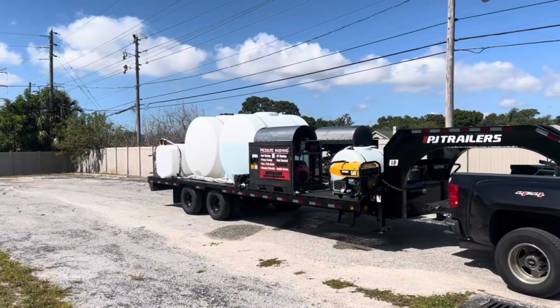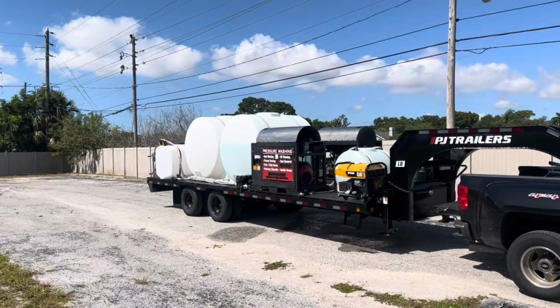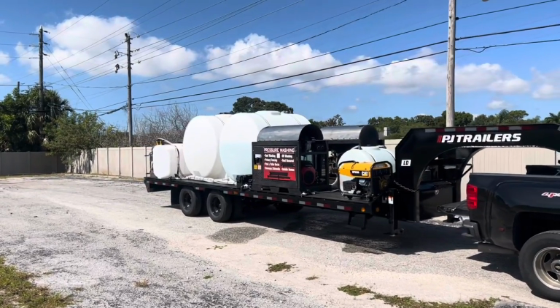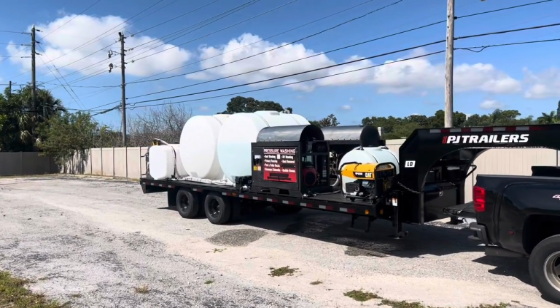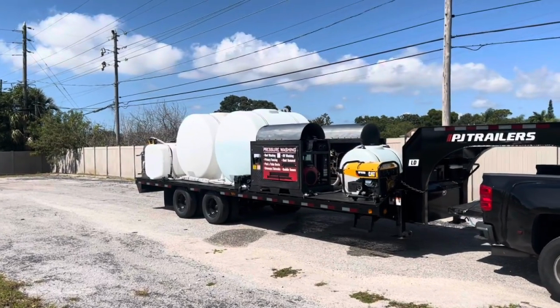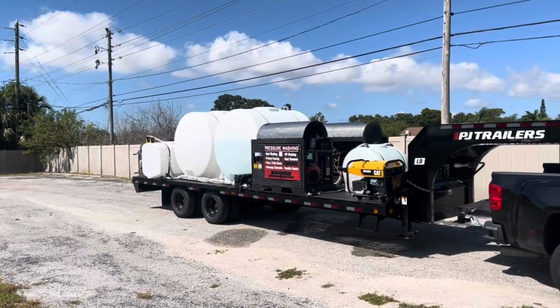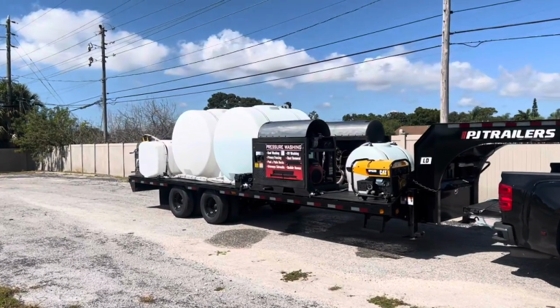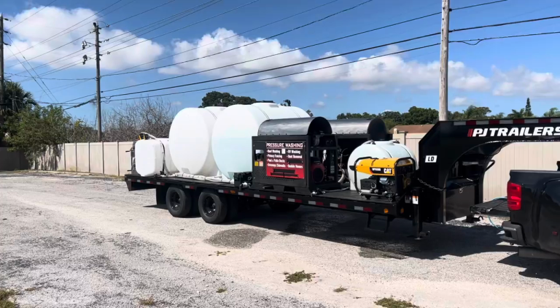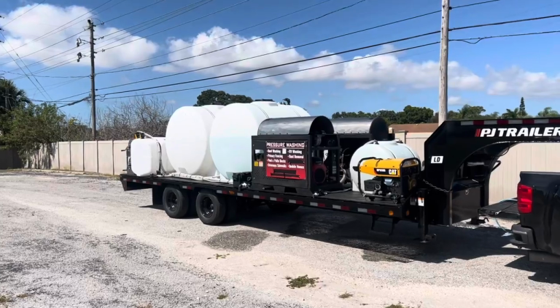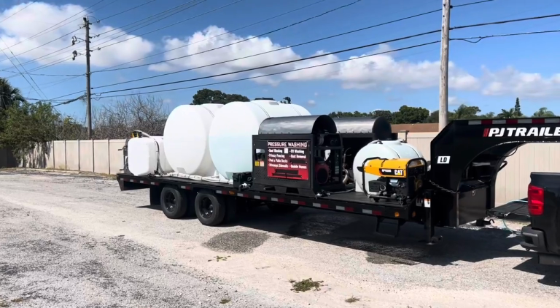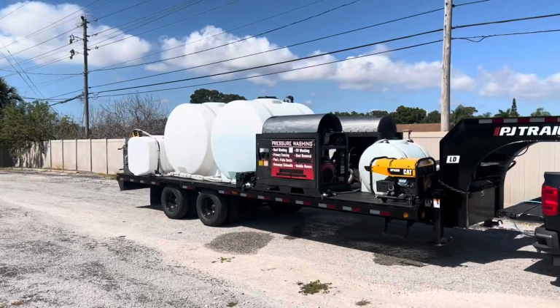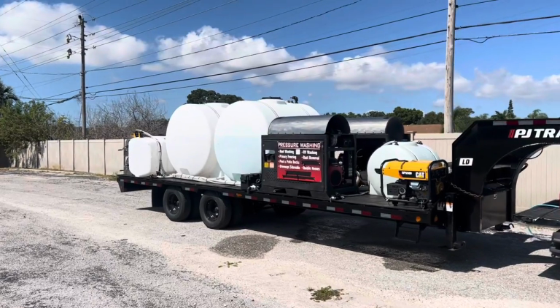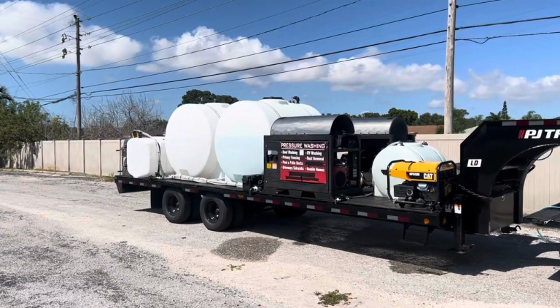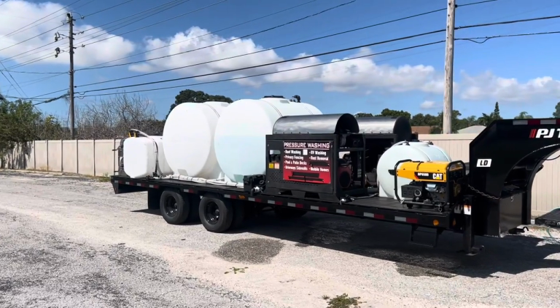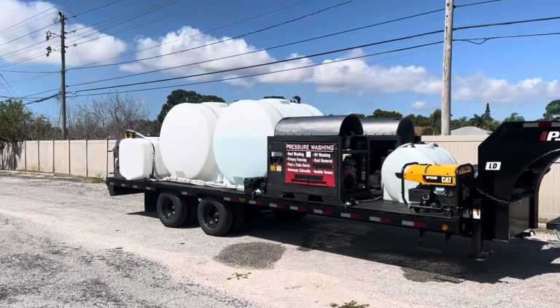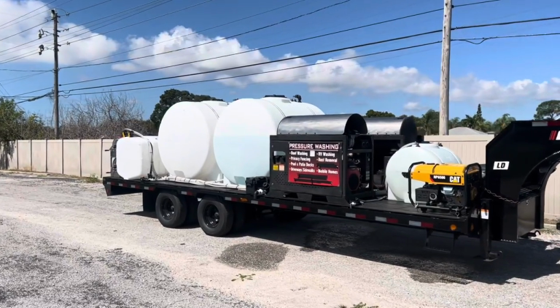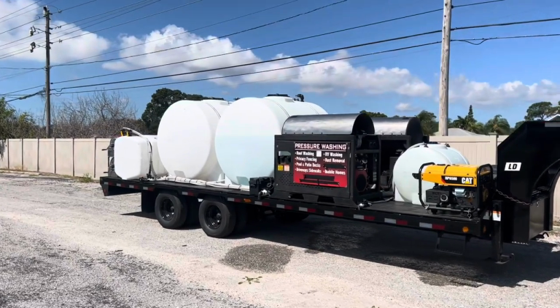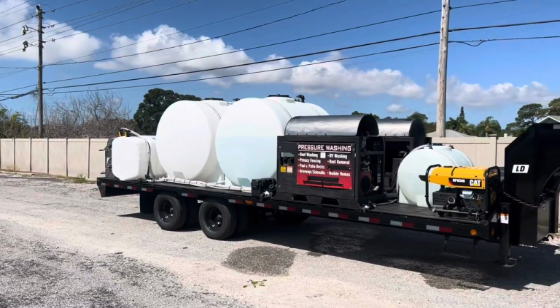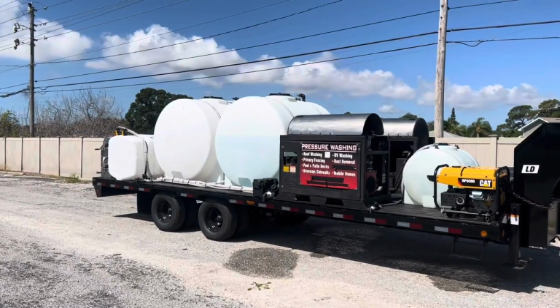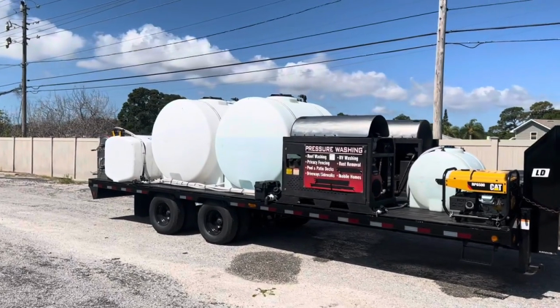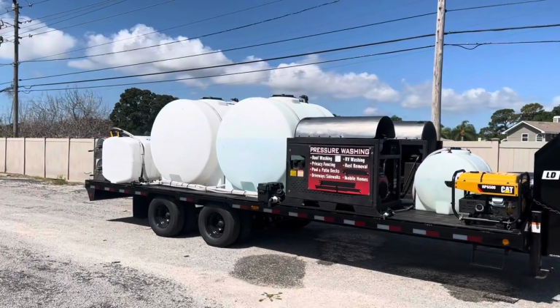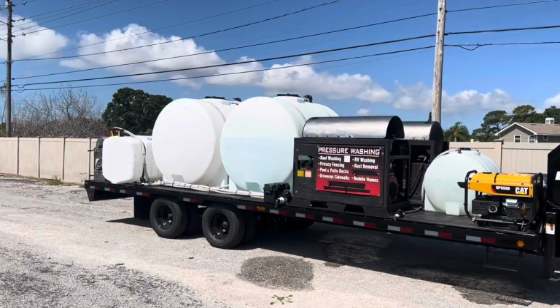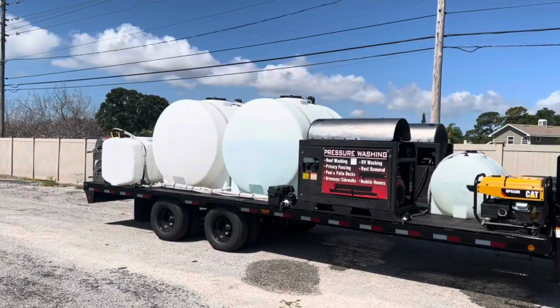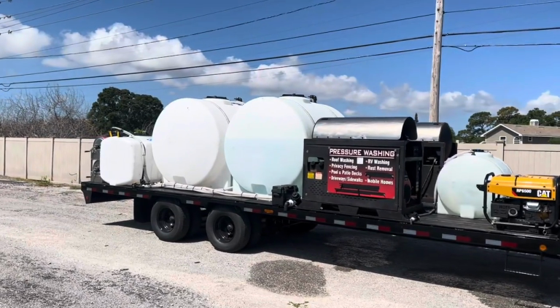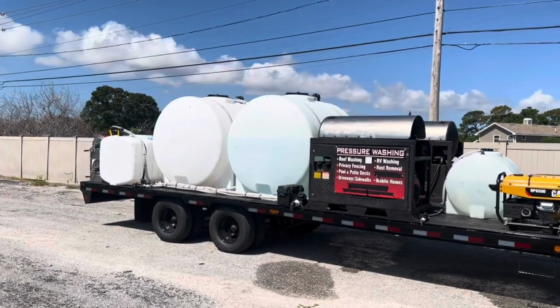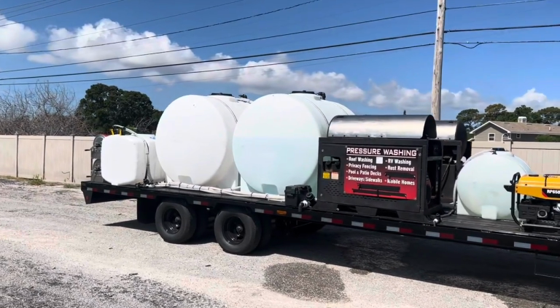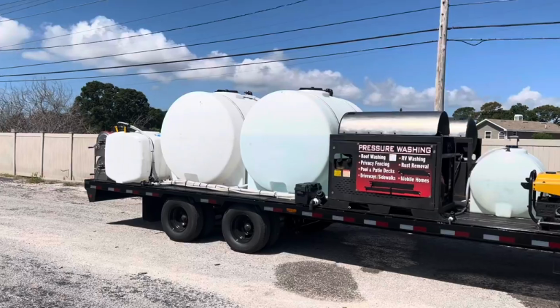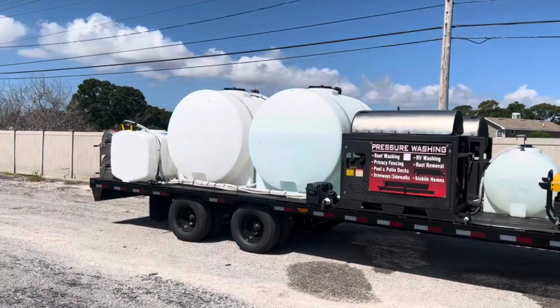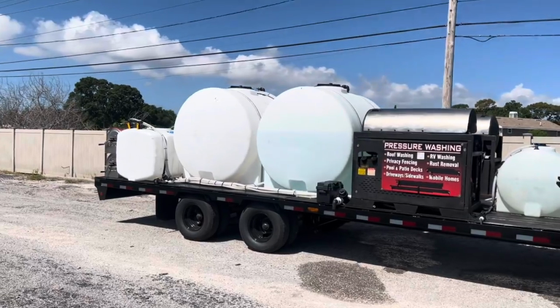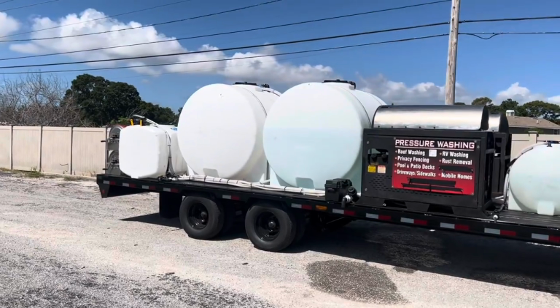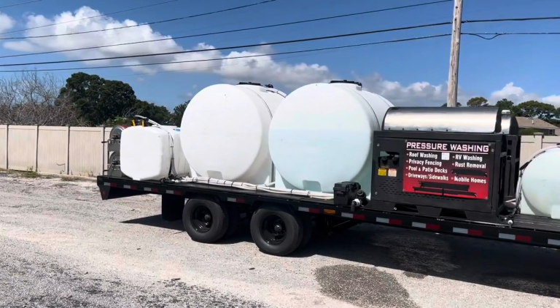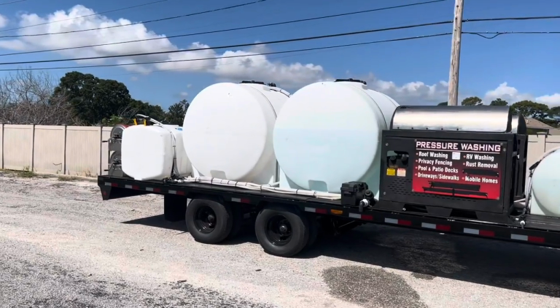I have my CDL license — yes, I can drive this thing, it's not a problem. I had two other gooseneck trailers before.